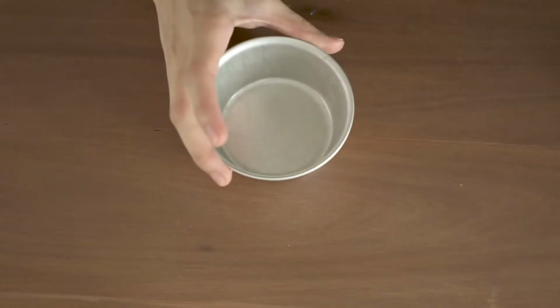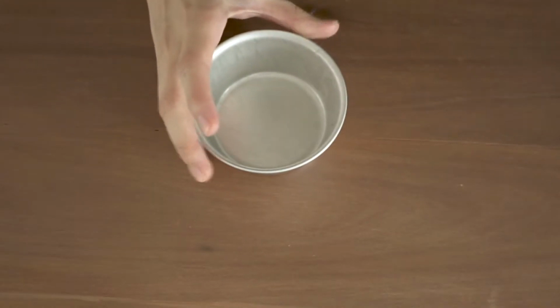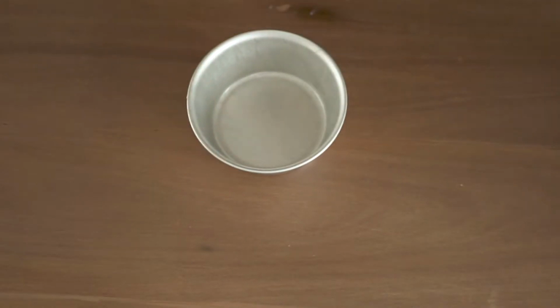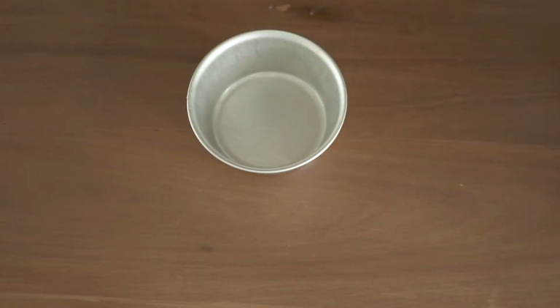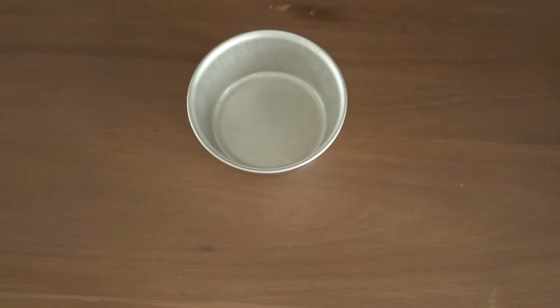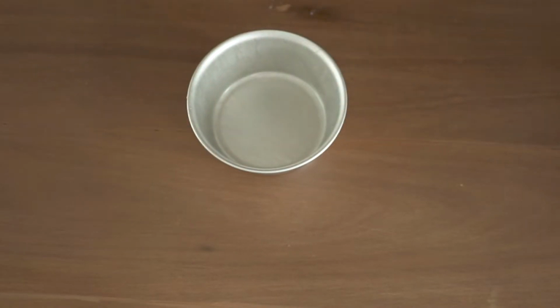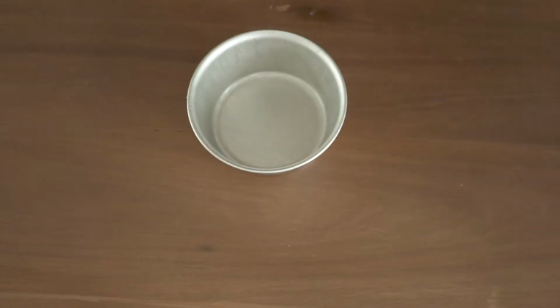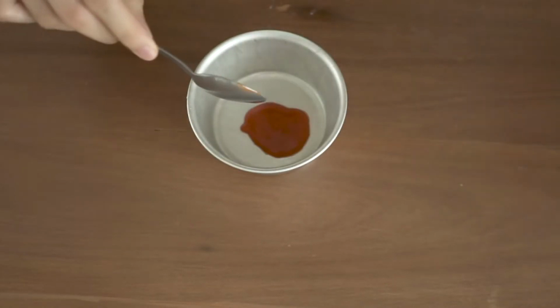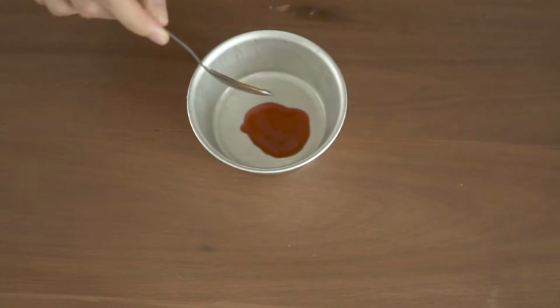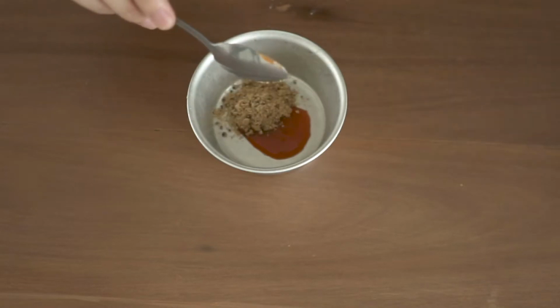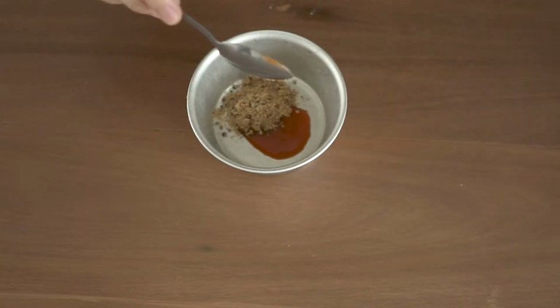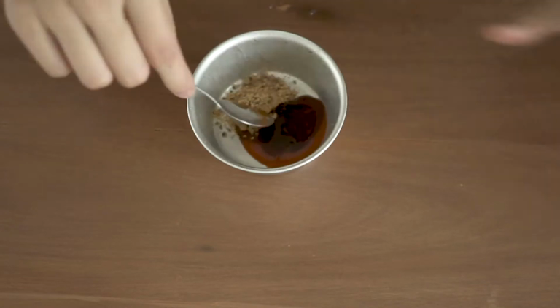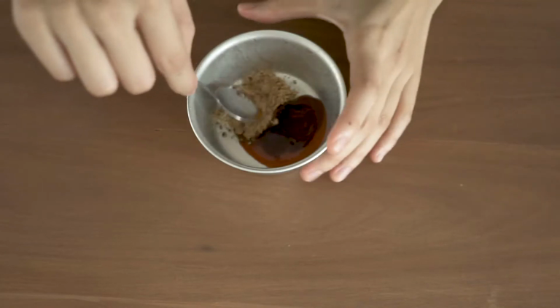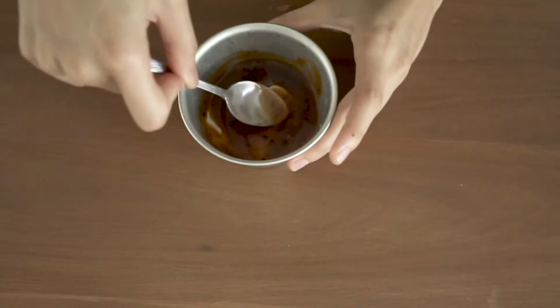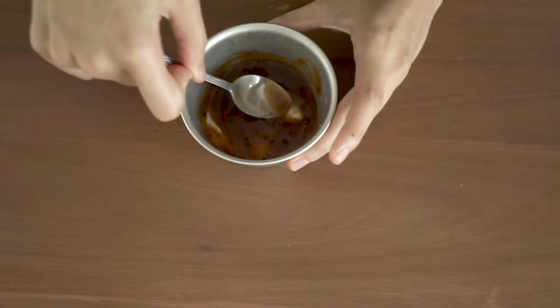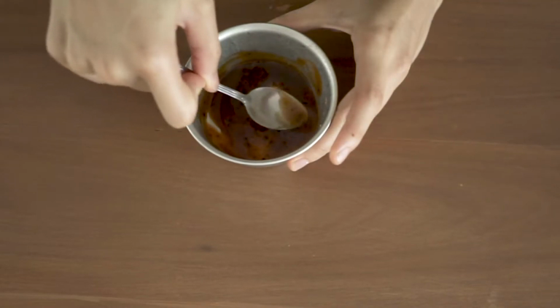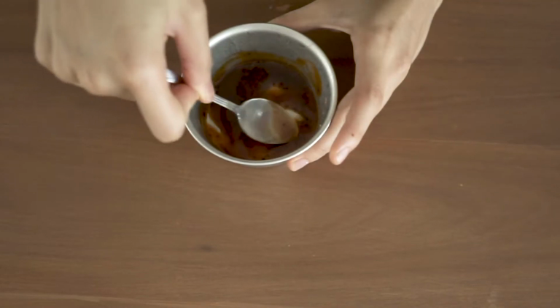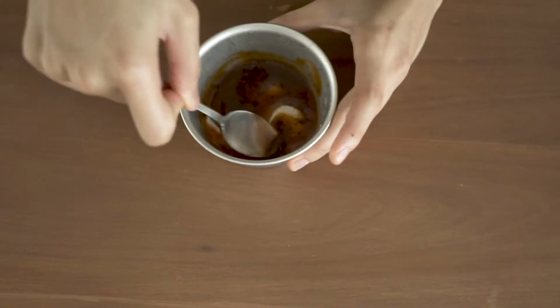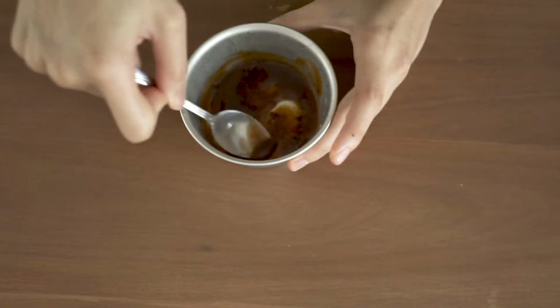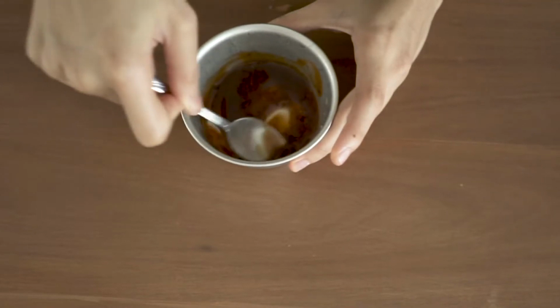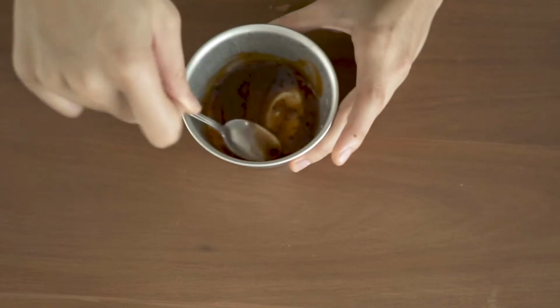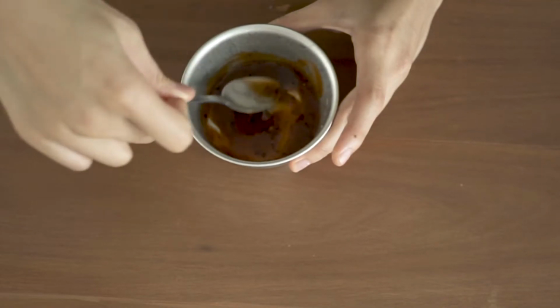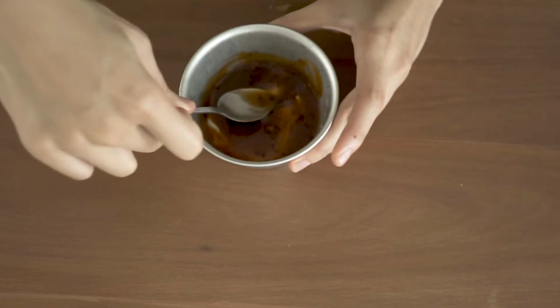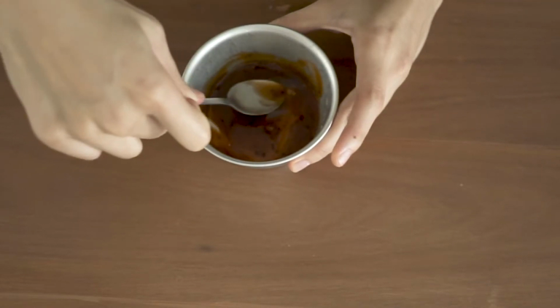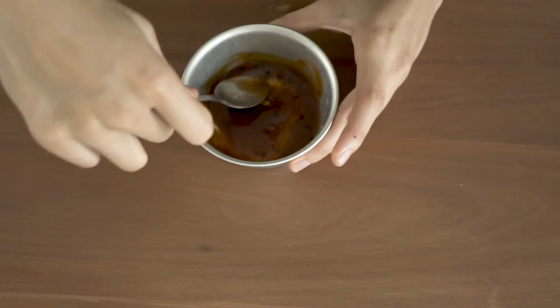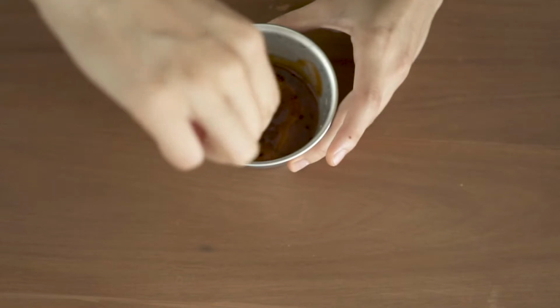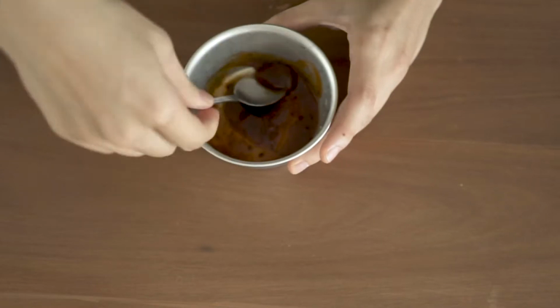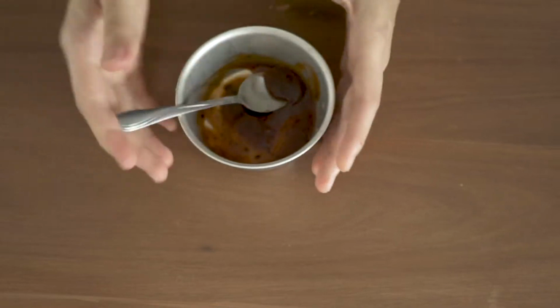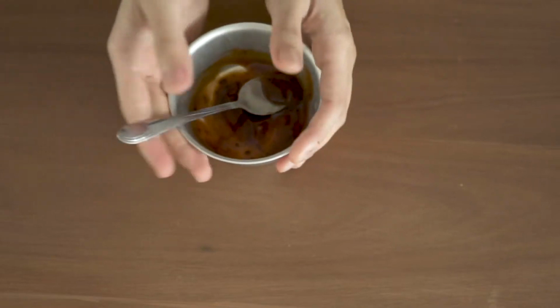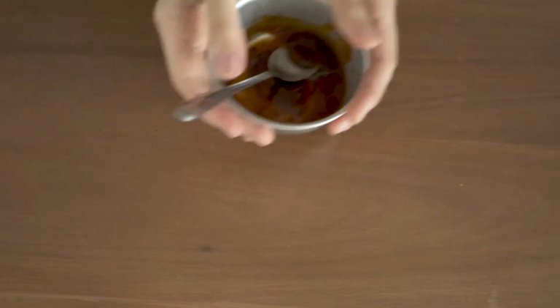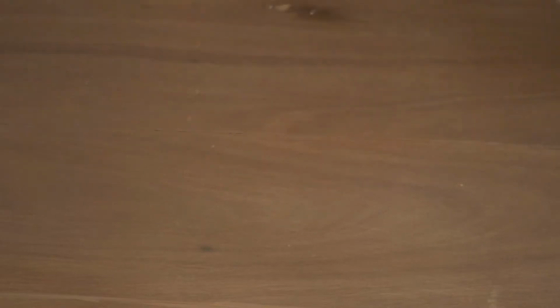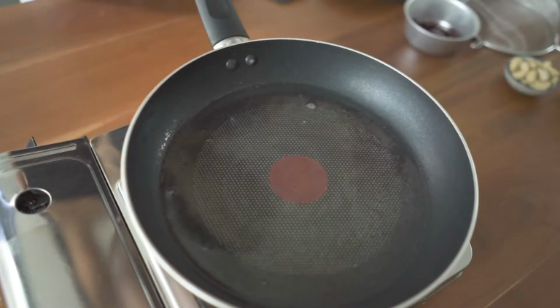To make stir-fry sauce, put together chili sauce, oyster sauce, and brown sugar. Put them in a little bowl and mix them well. Now let's get cooking.